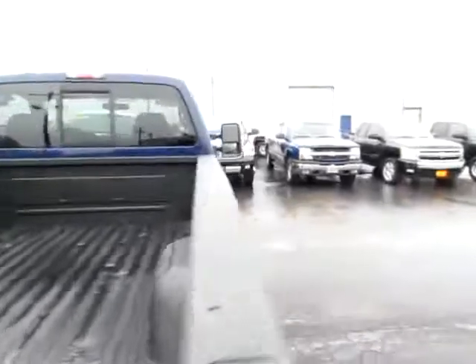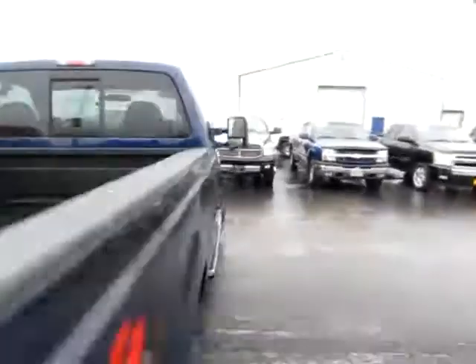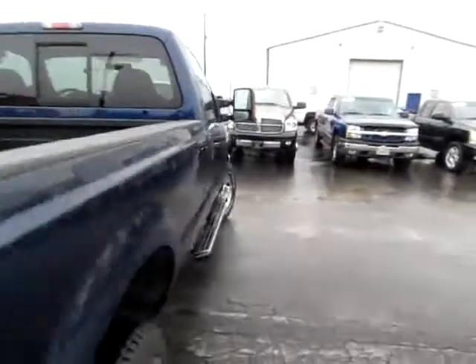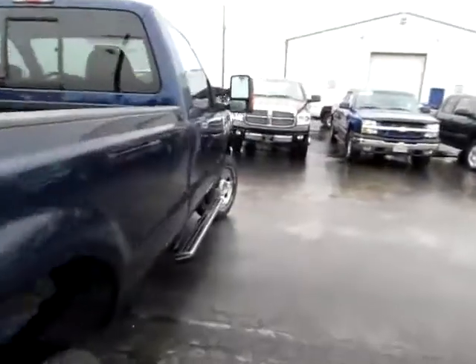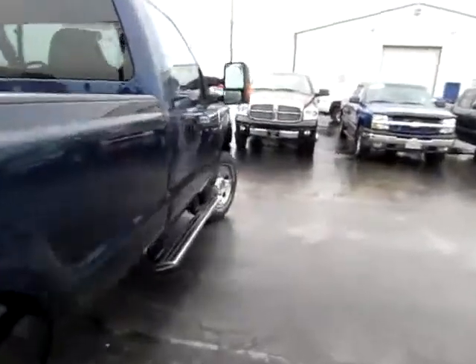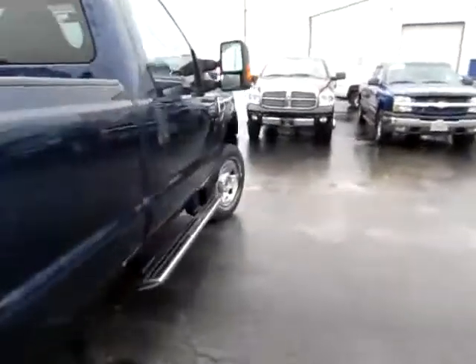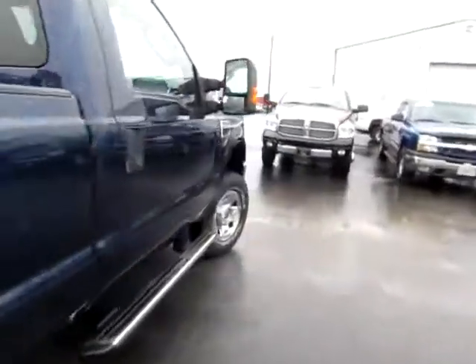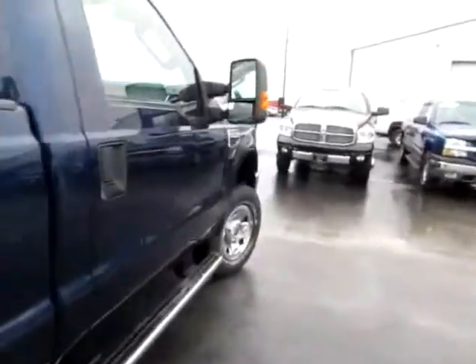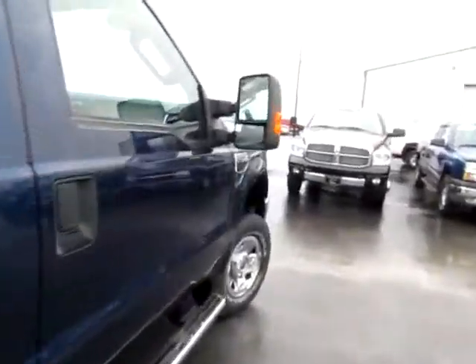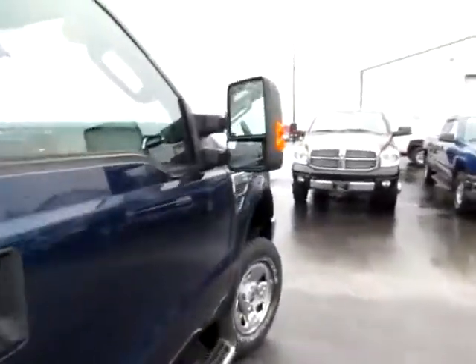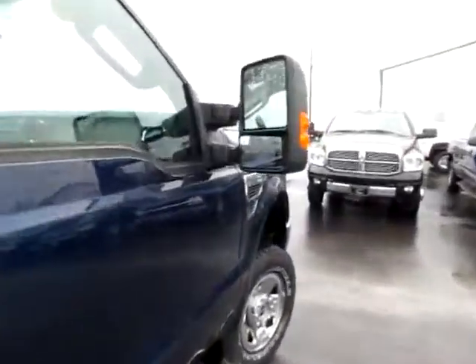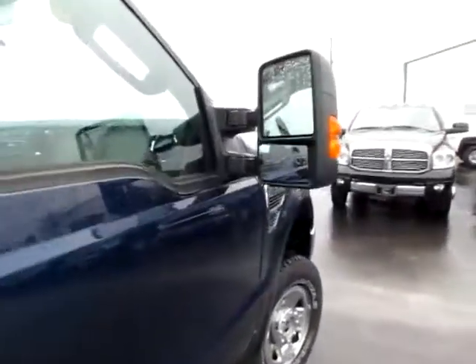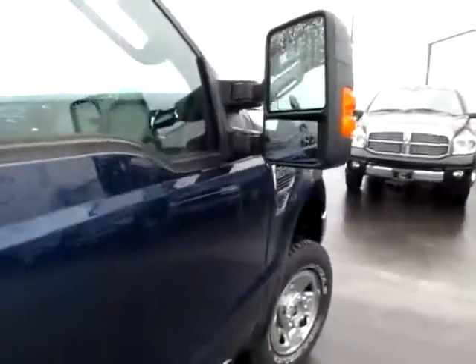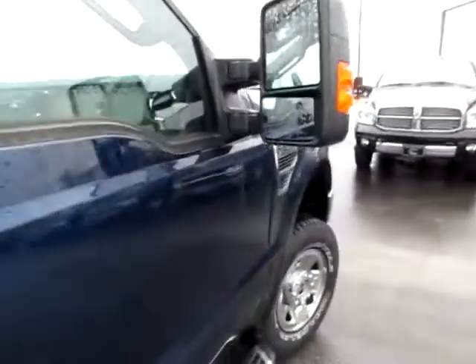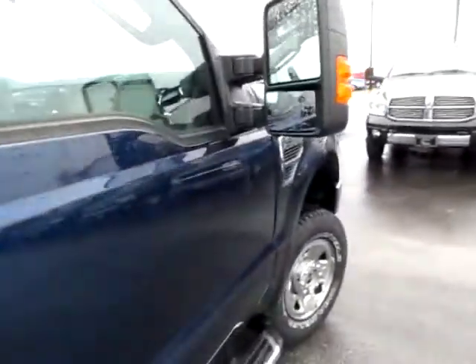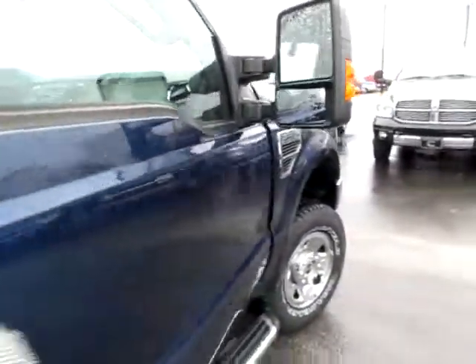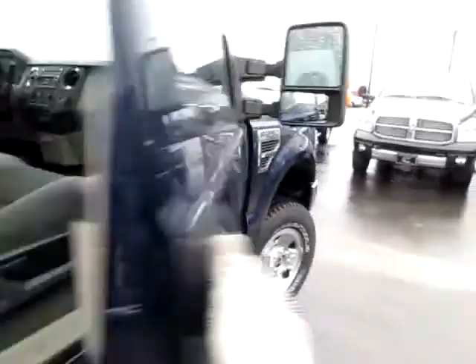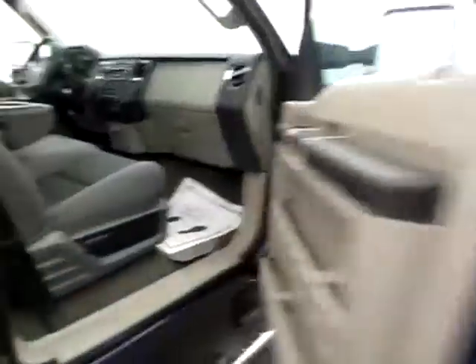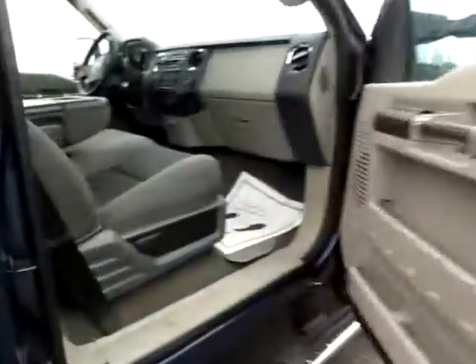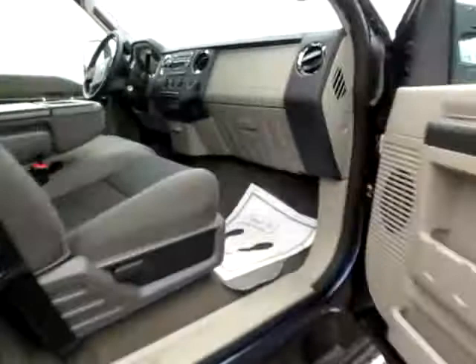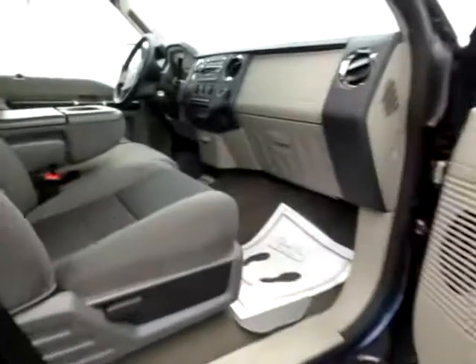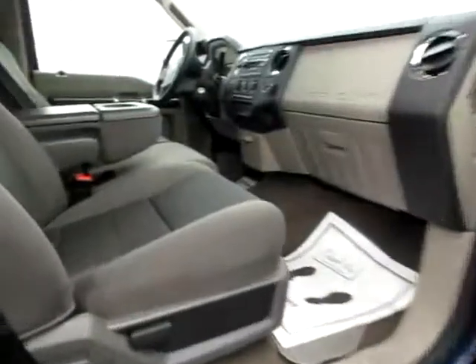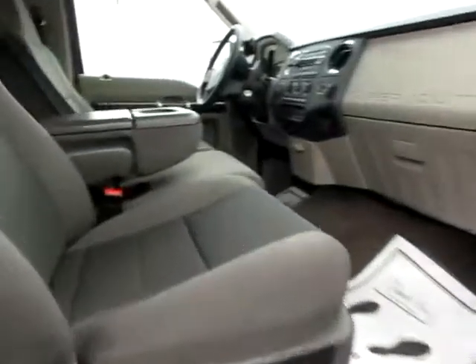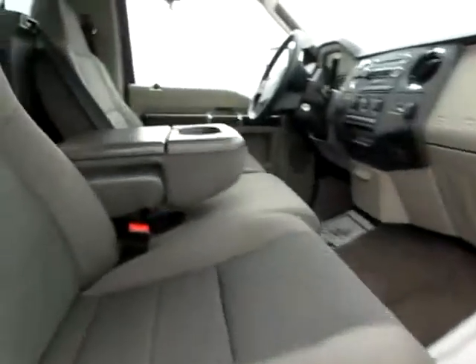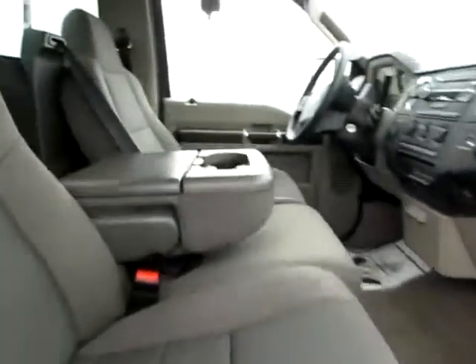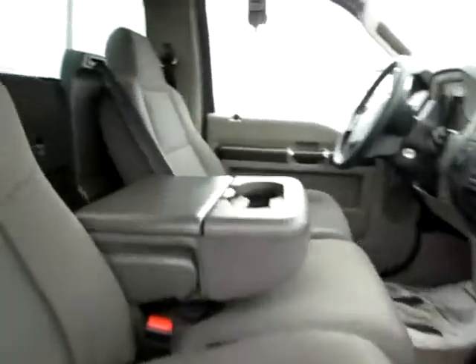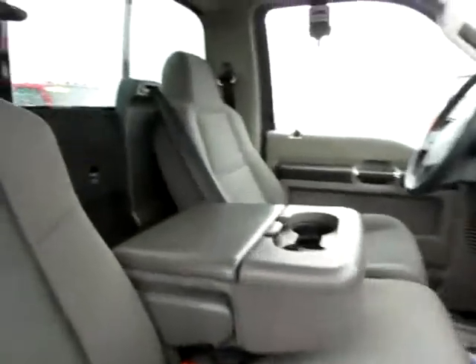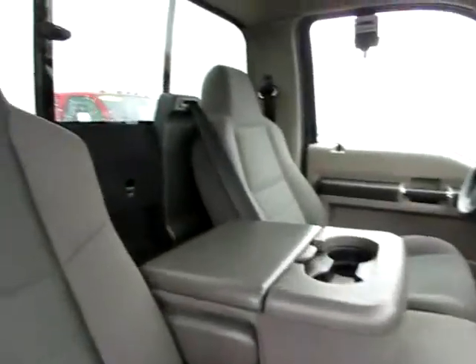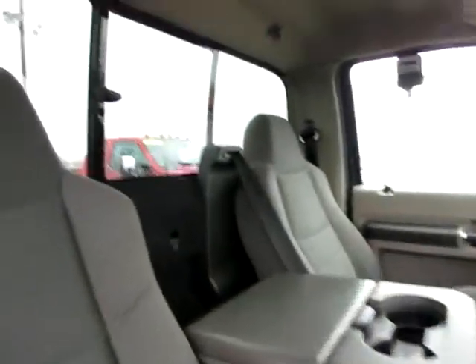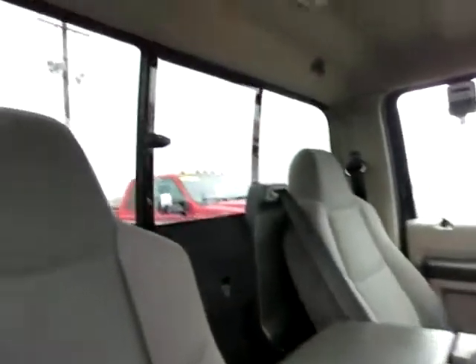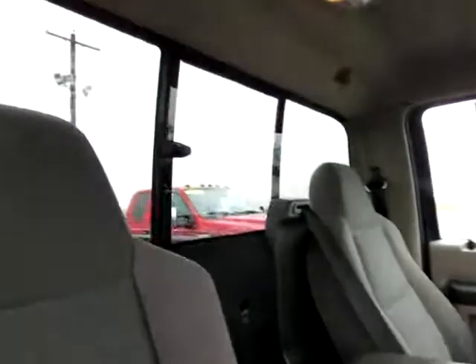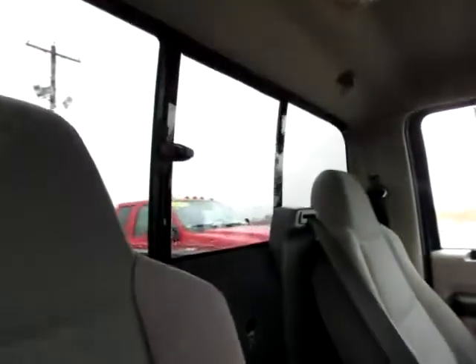Up front, we have lights on the back of the mirrors. The mirrors are also dual mirrors and heated for safety on the winter highways.